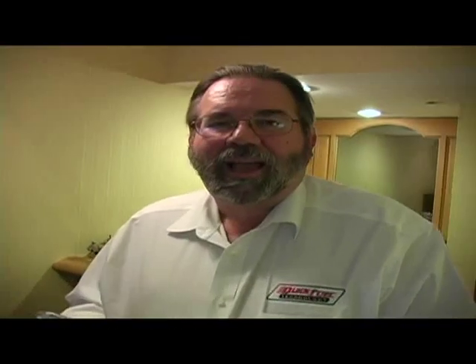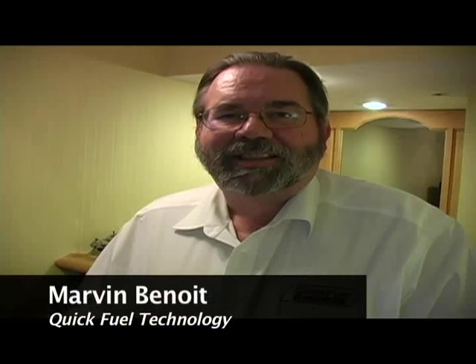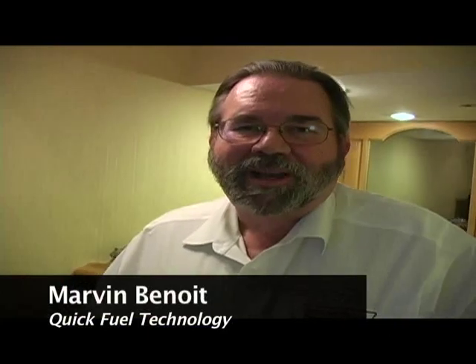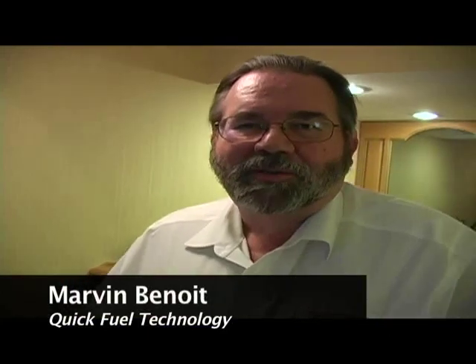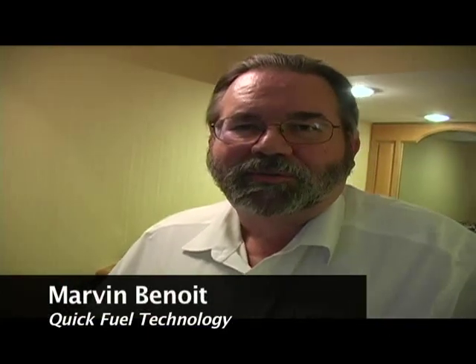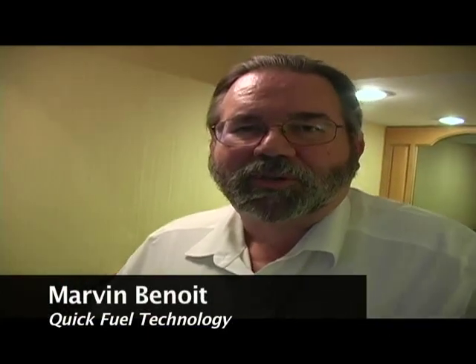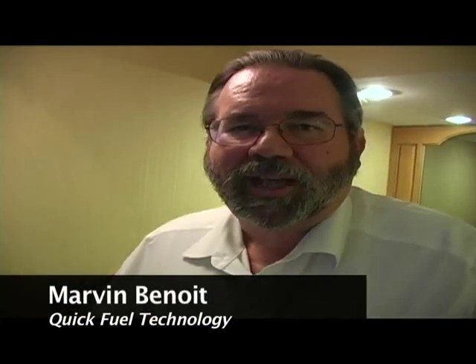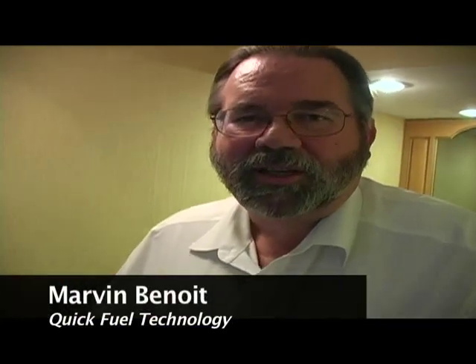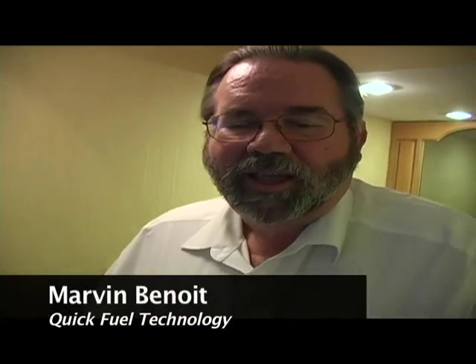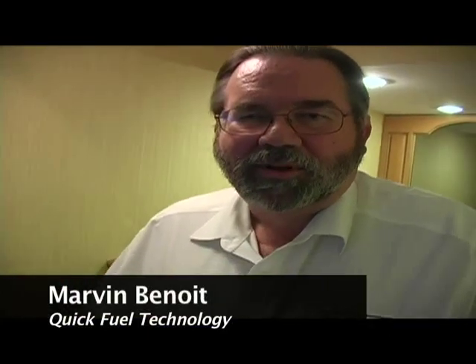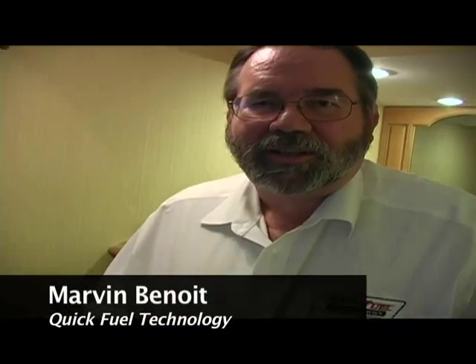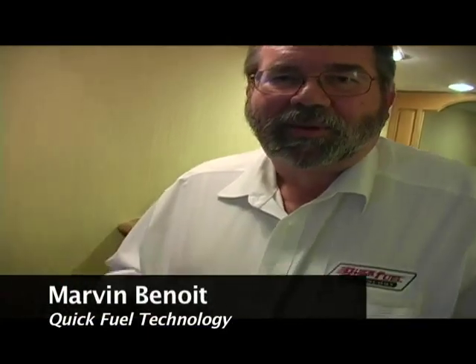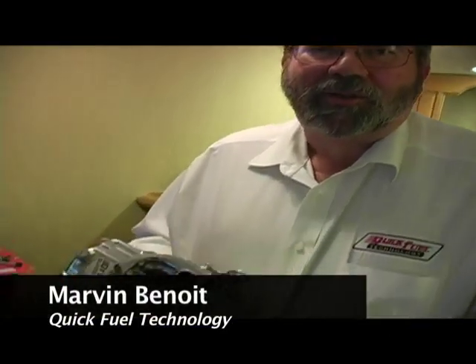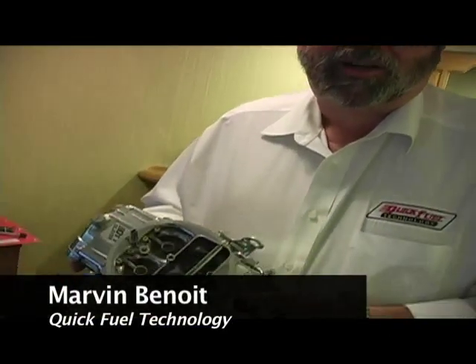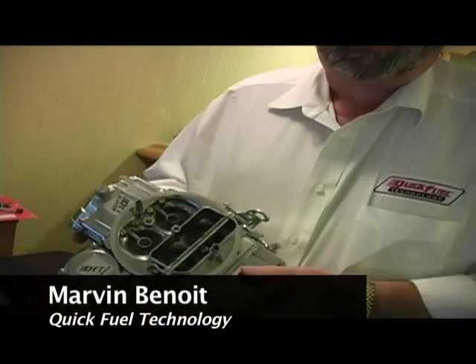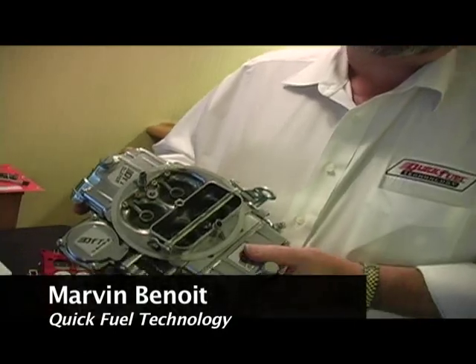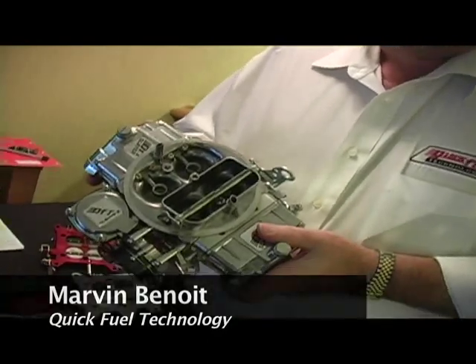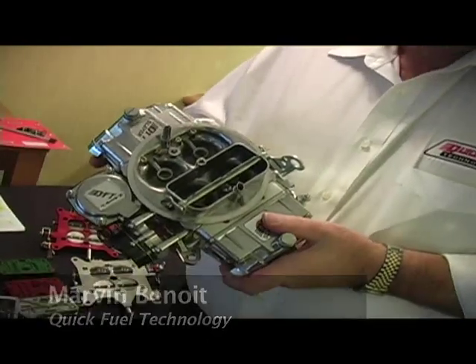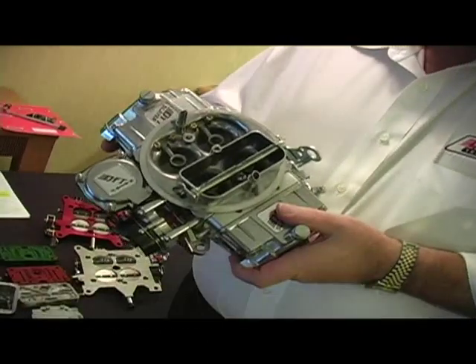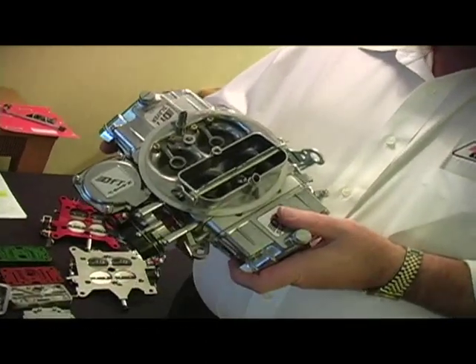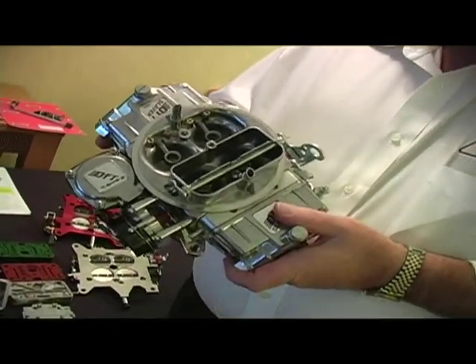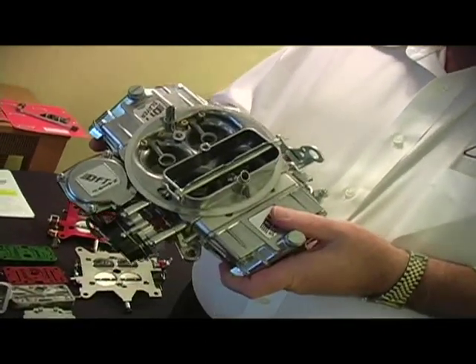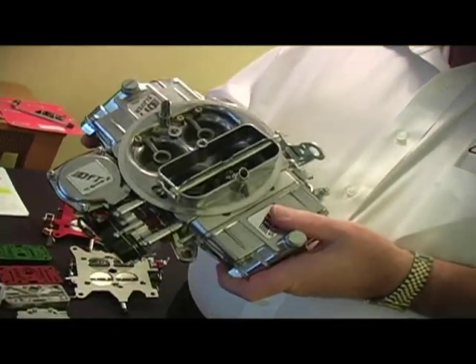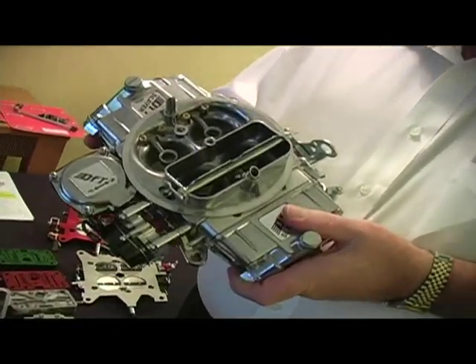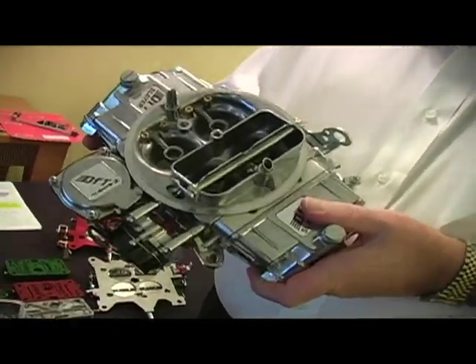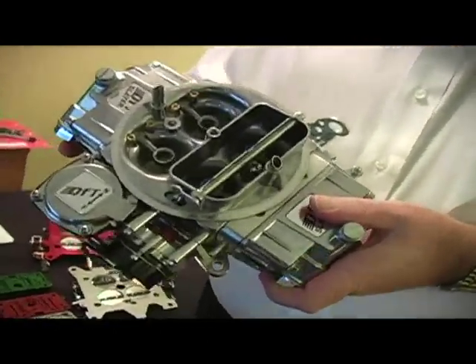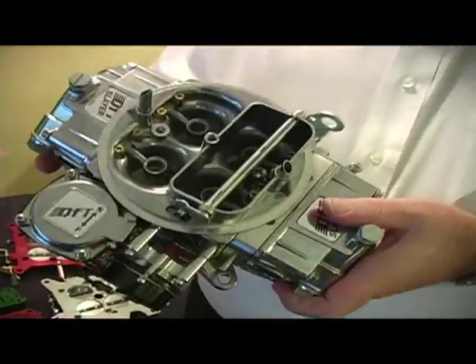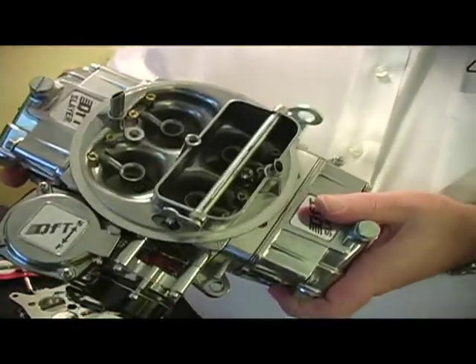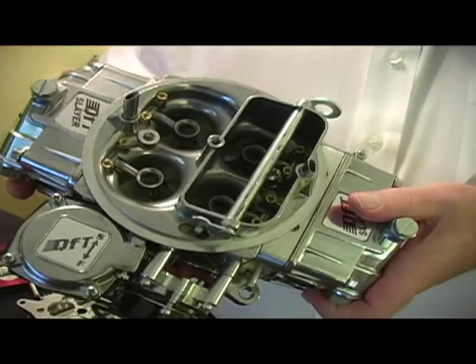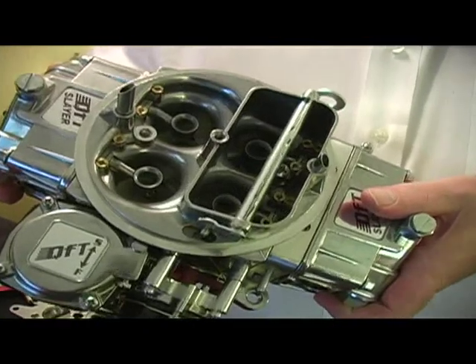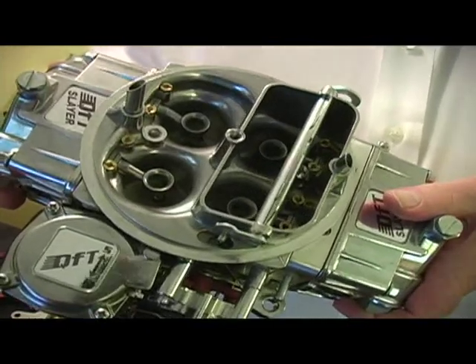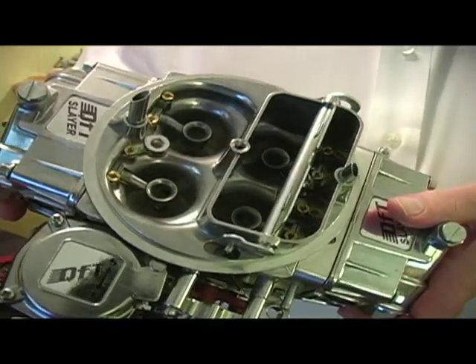Hi, my name is Marvin Benoit from Quick Fuel Technology, and I'm here to talk today about our new Slayer carburetor. It's a carburetor that has a plate on the back with exchangeable jets.